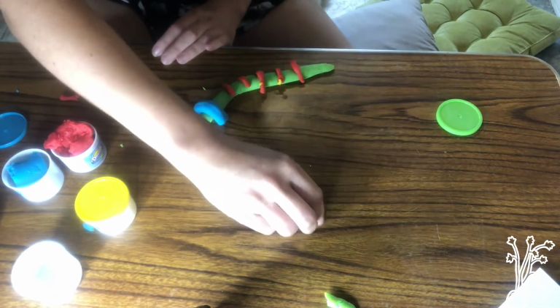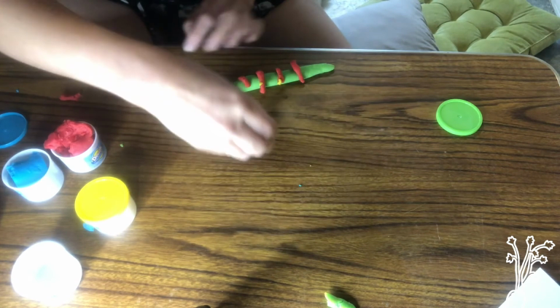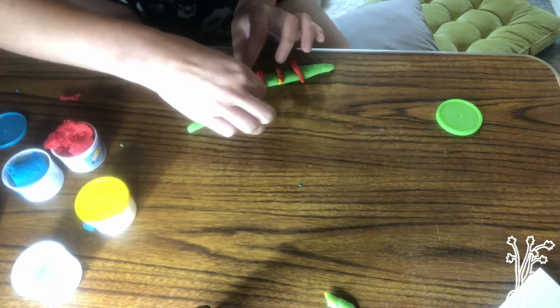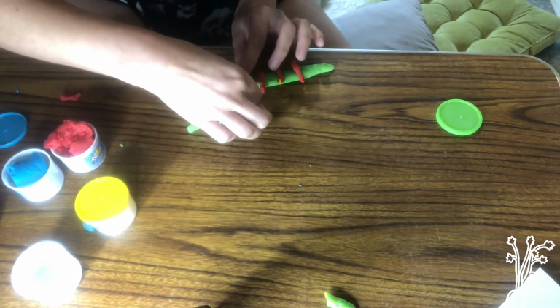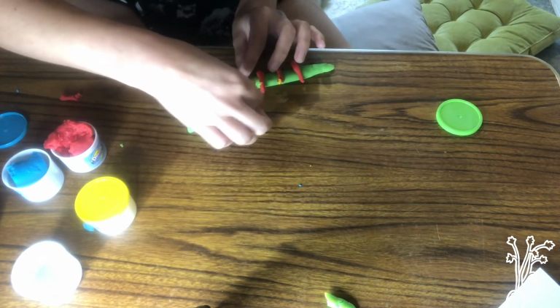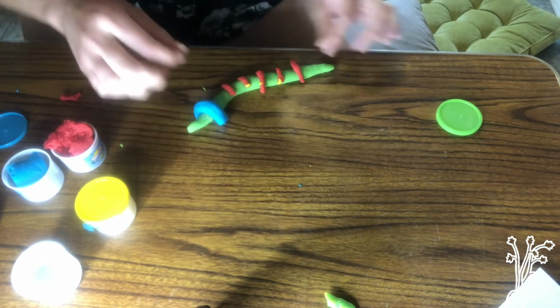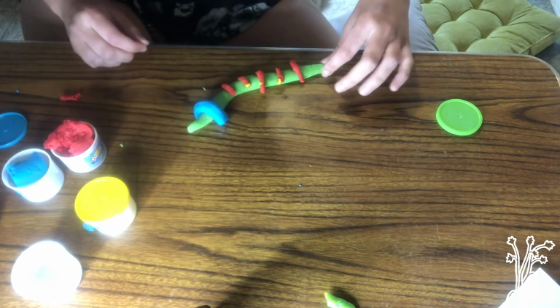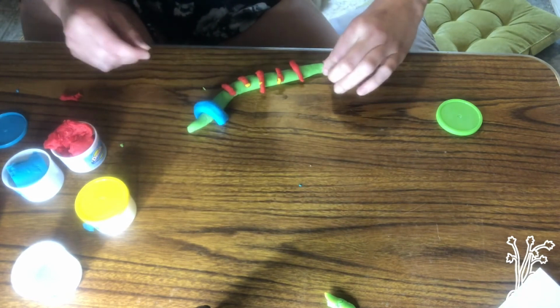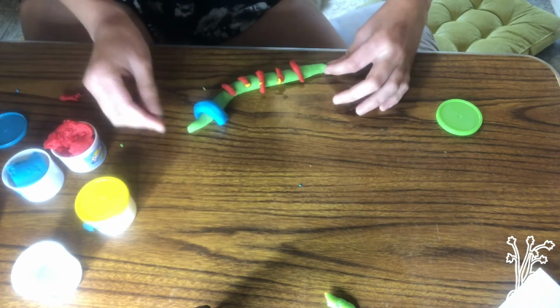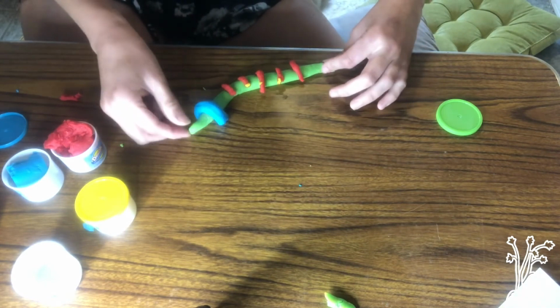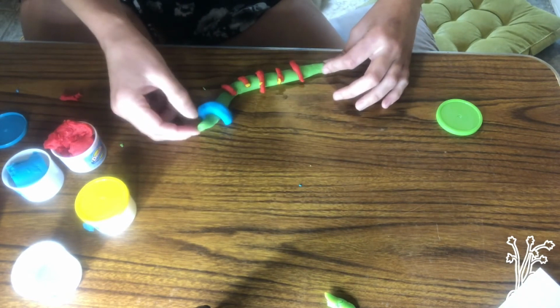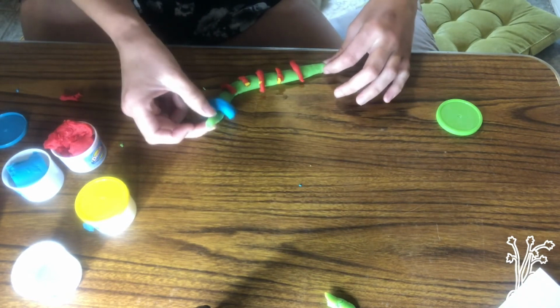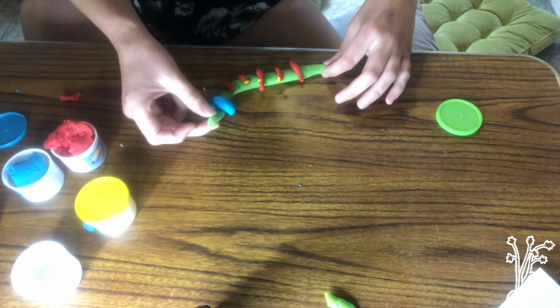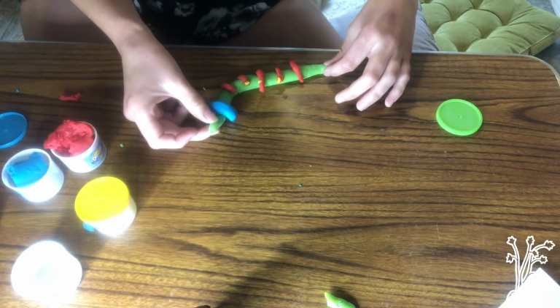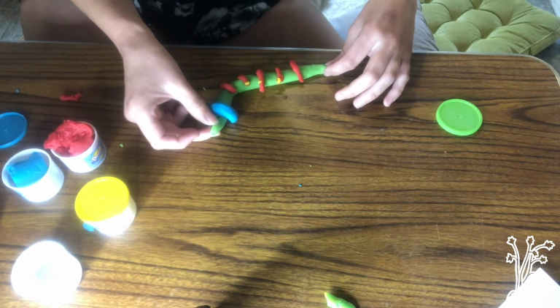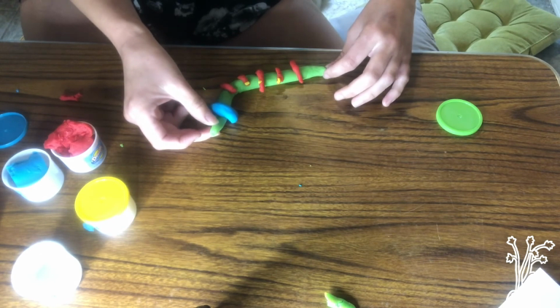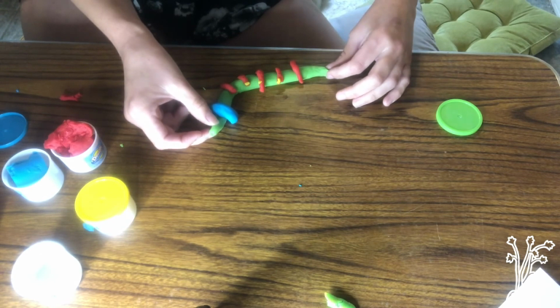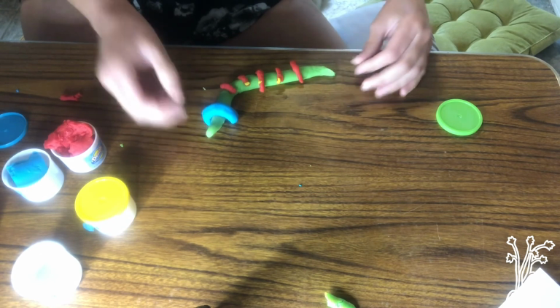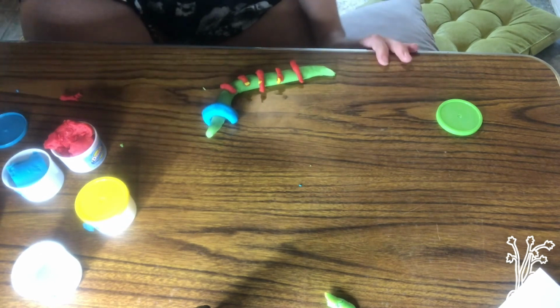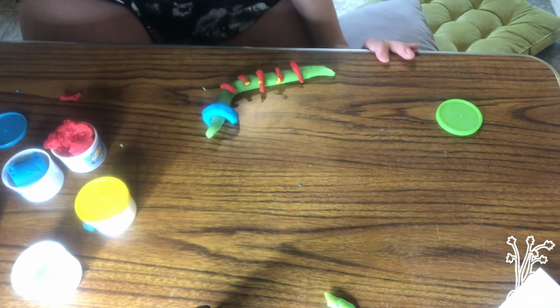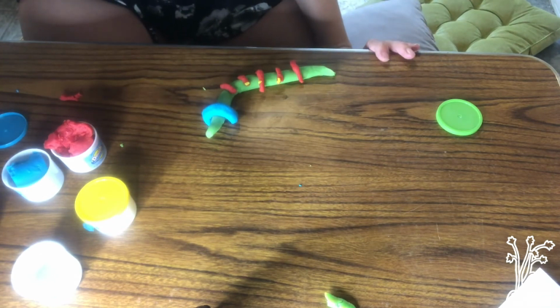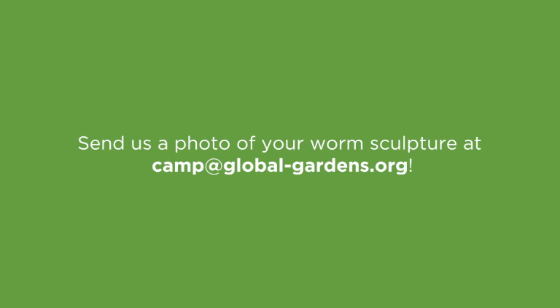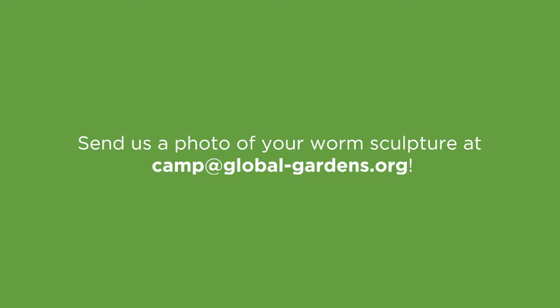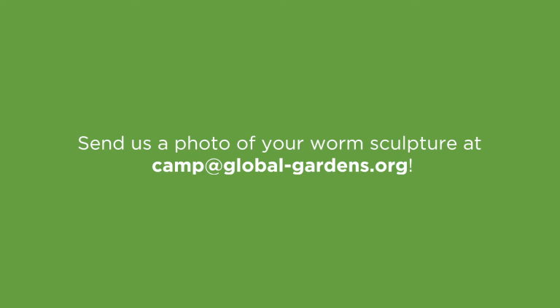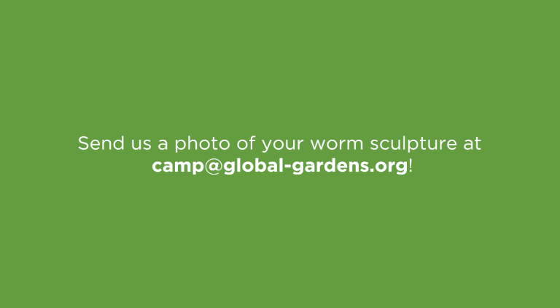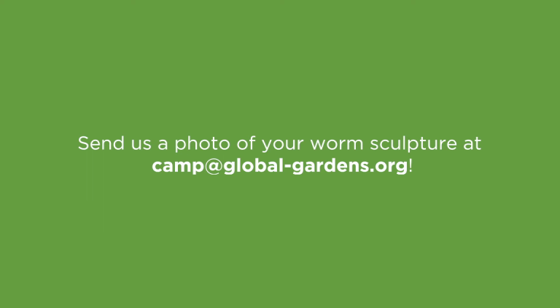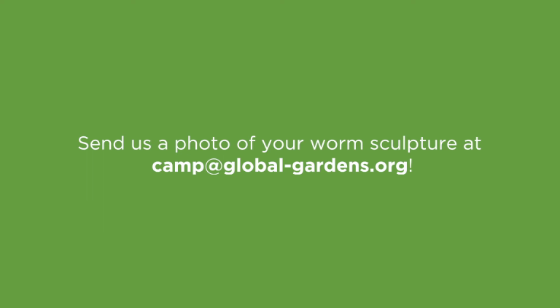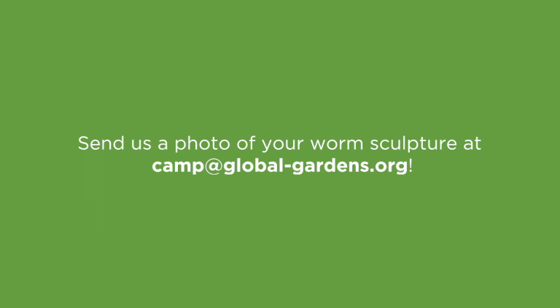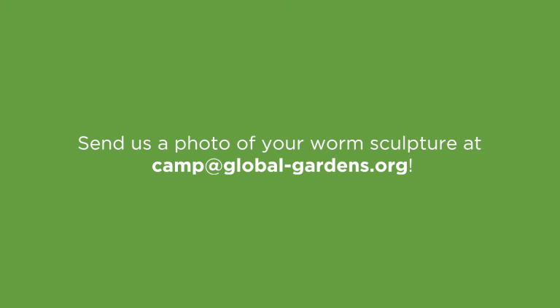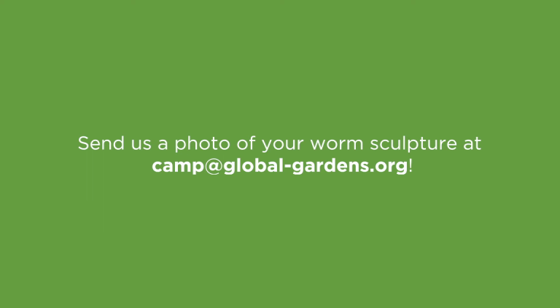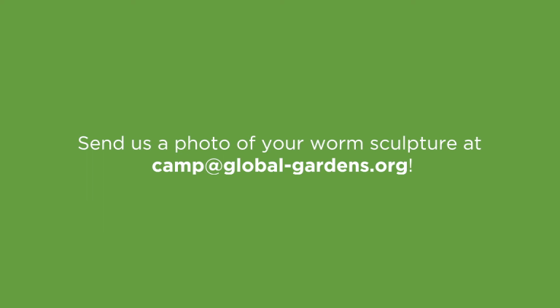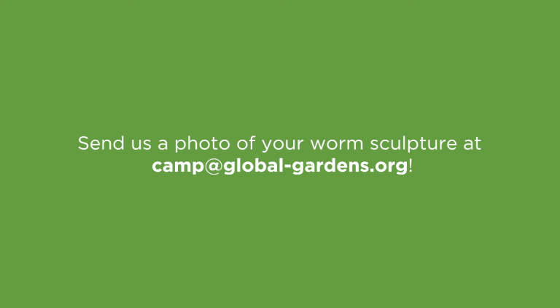The bristles act as brakes and play a very important role in the worm moving forward. They kind of bring the worm back so it's able to inch forward. And that is all I did for my worm!